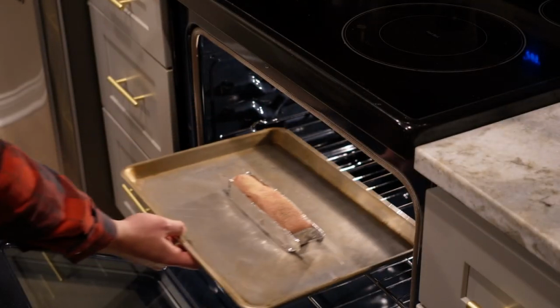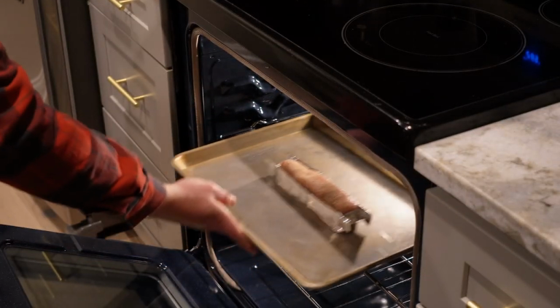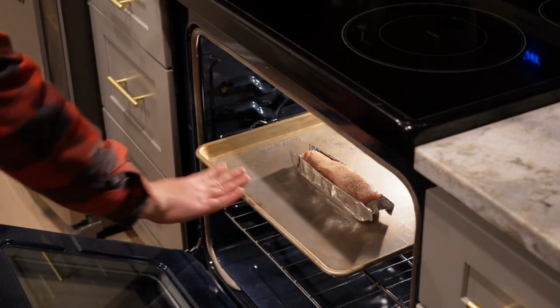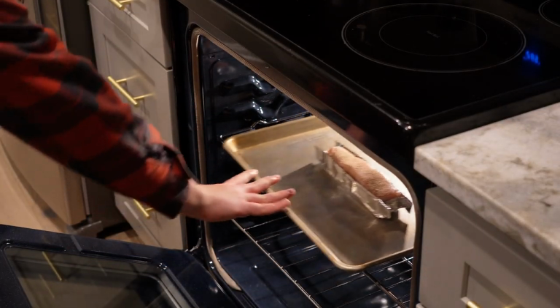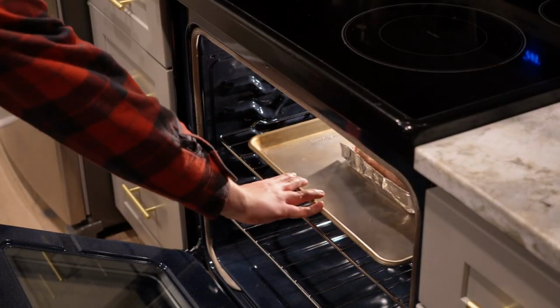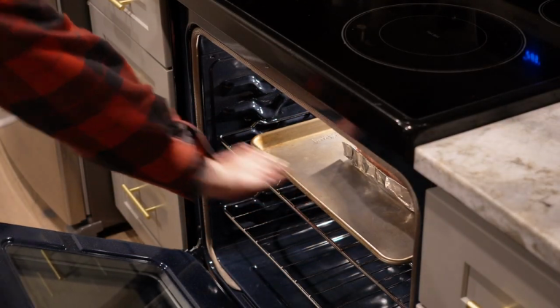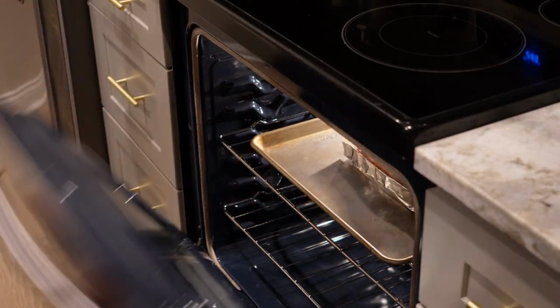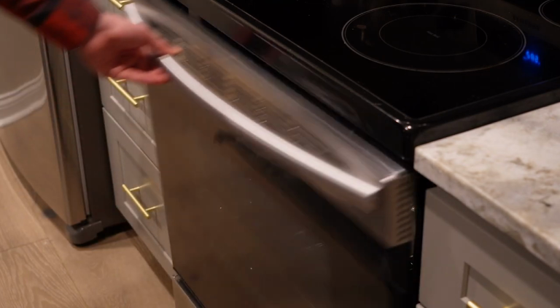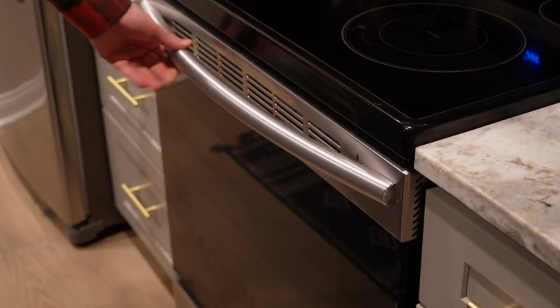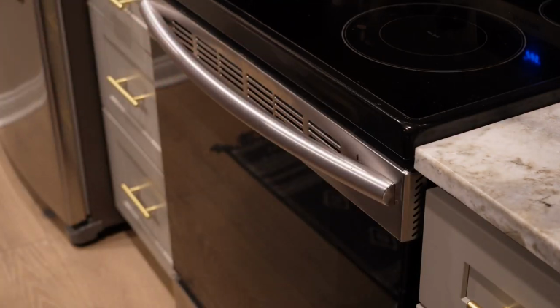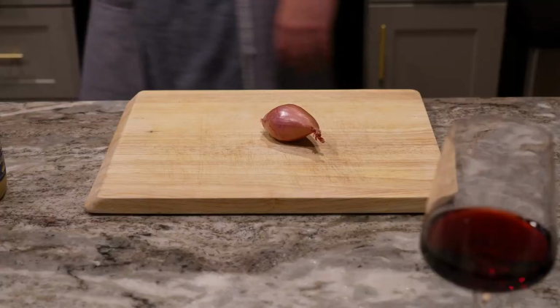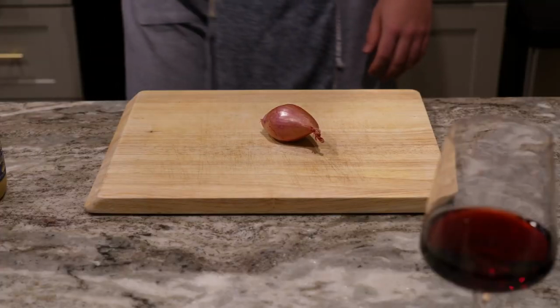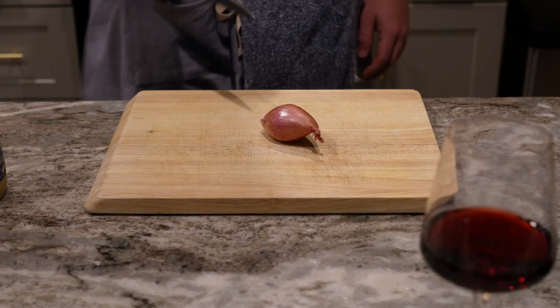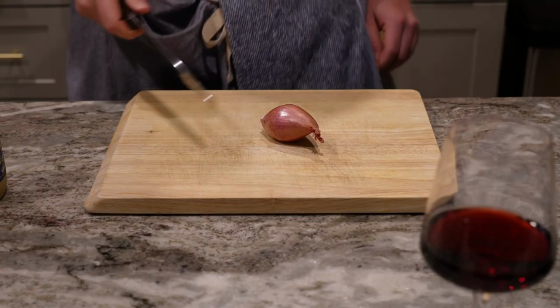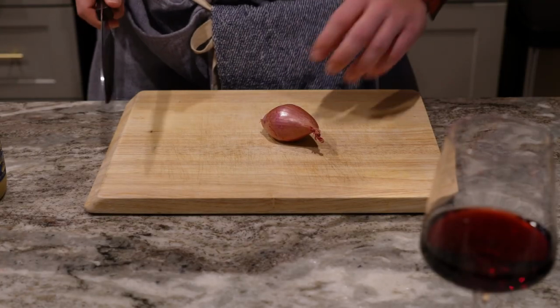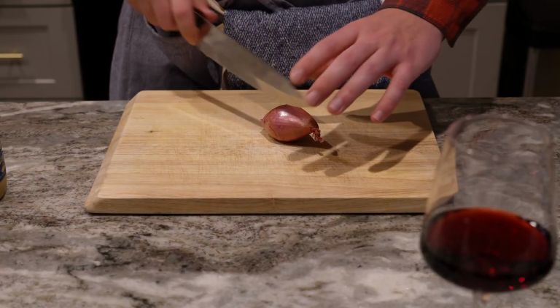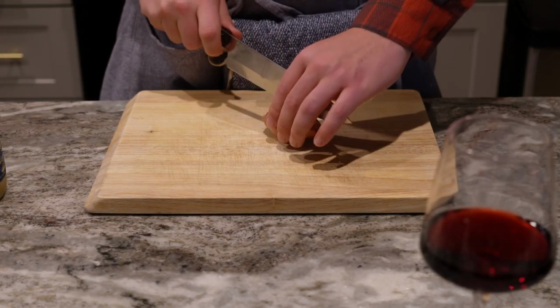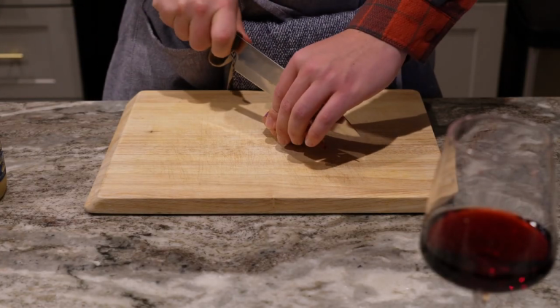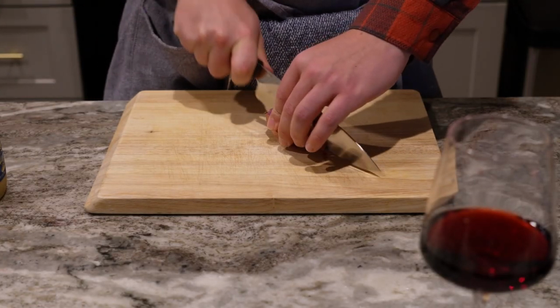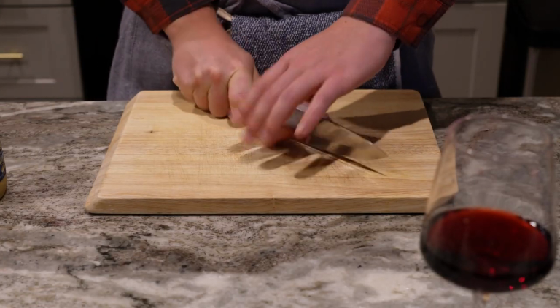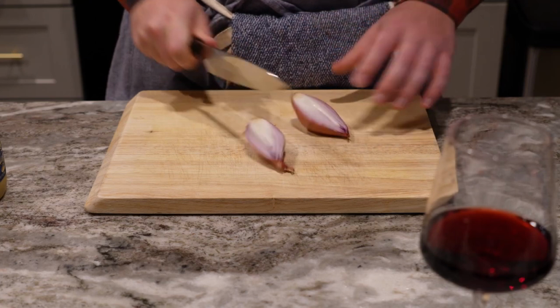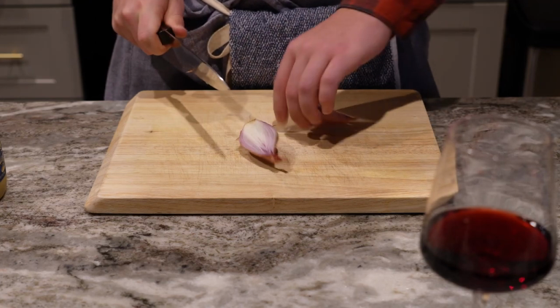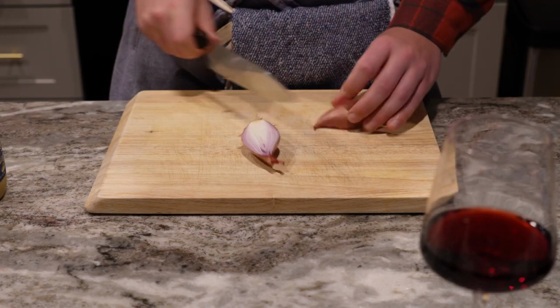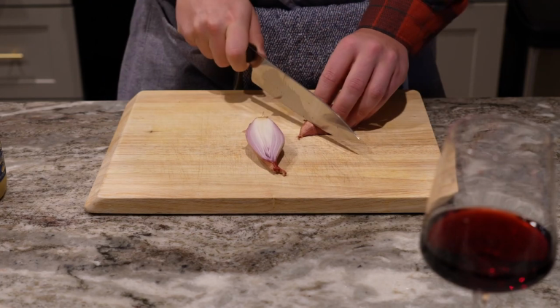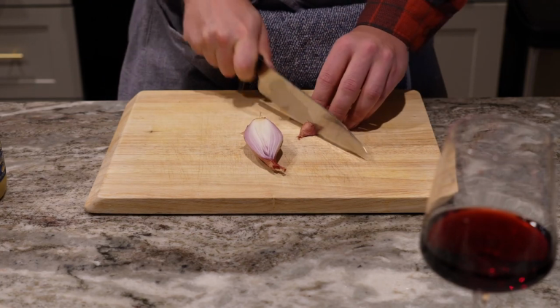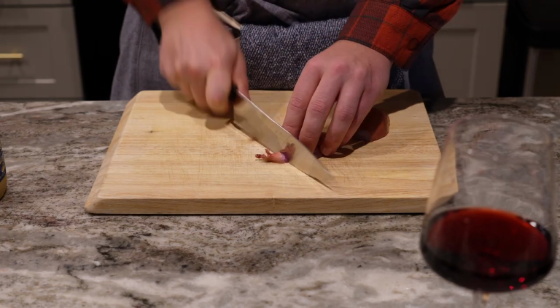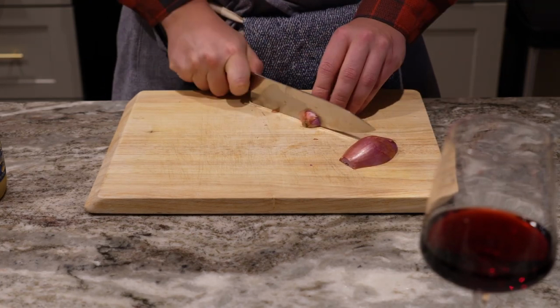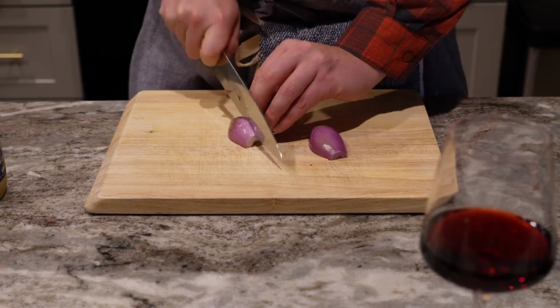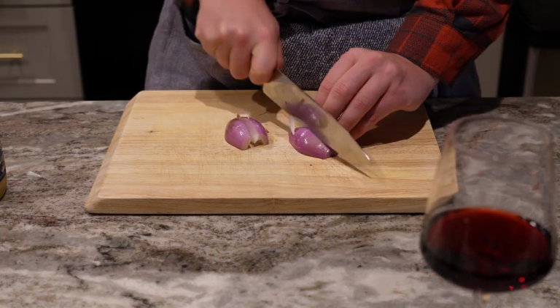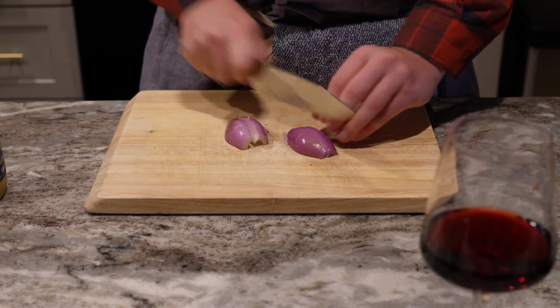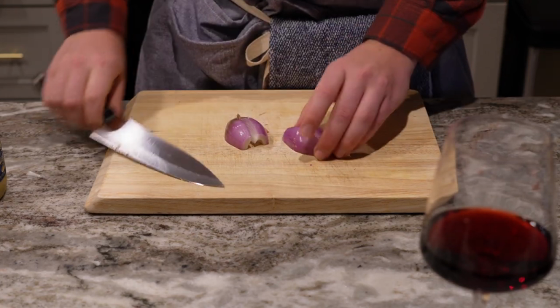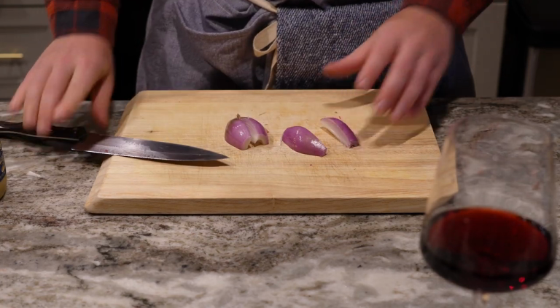Next I'm going to work on a side salad. I'm going to be making a homemade shallot vinaigrette, and the first thing is we add in a lot of shallots — like a lot.